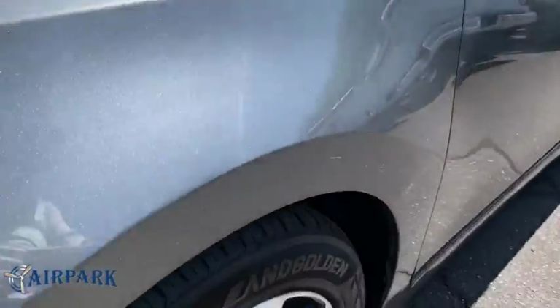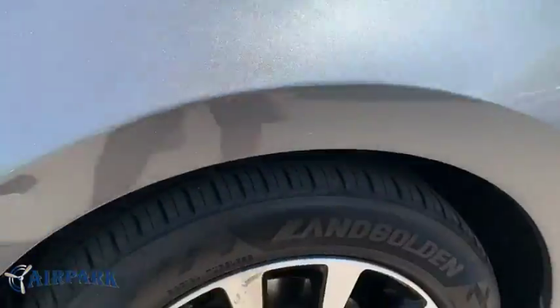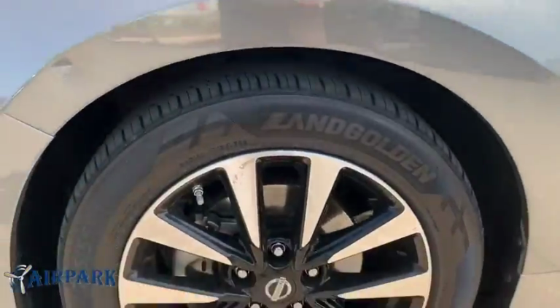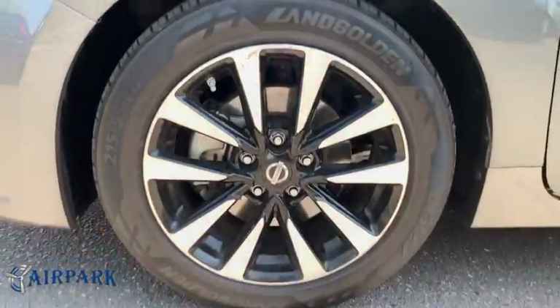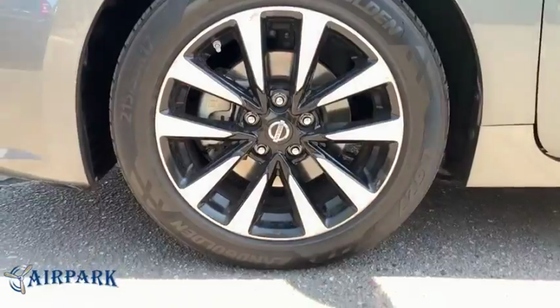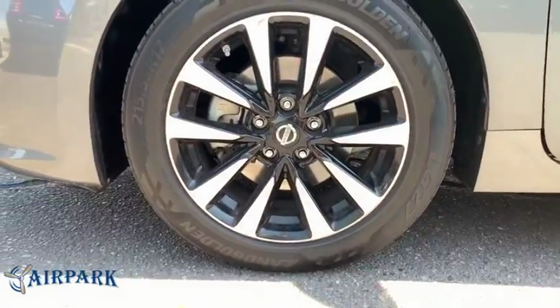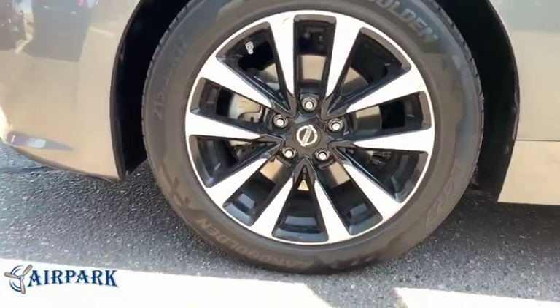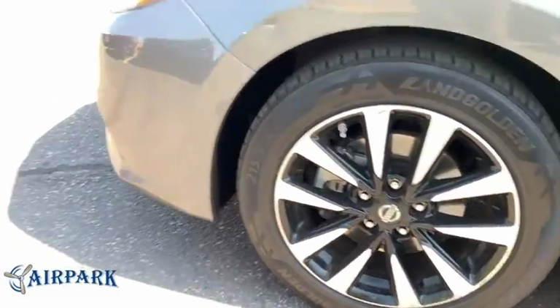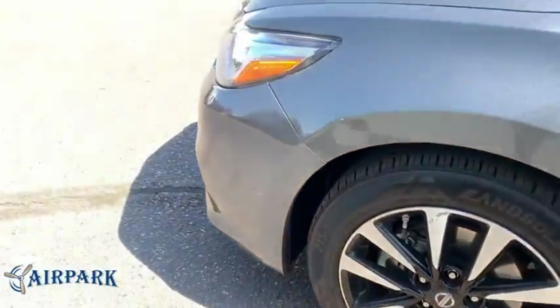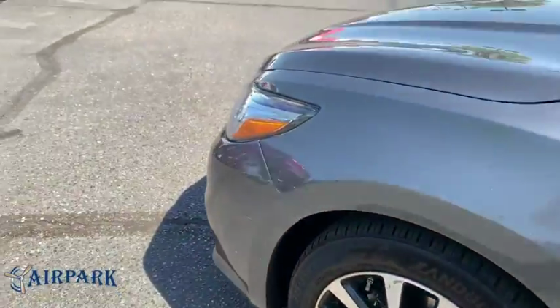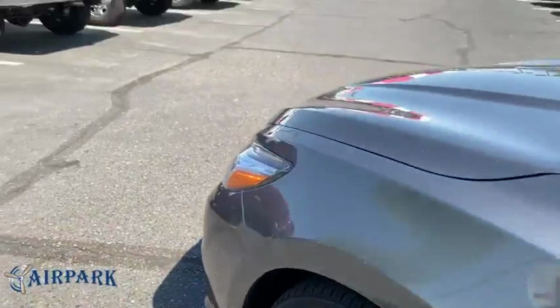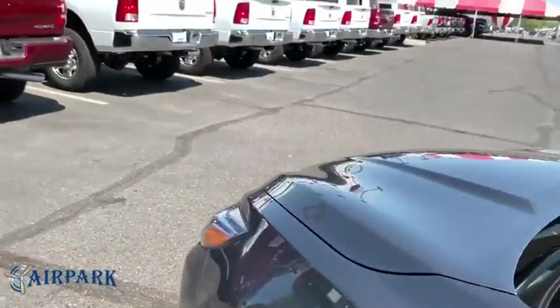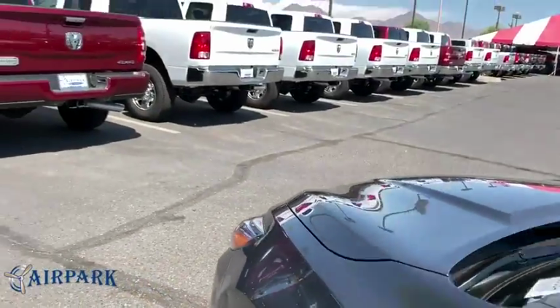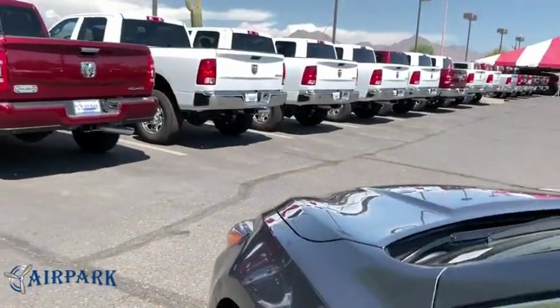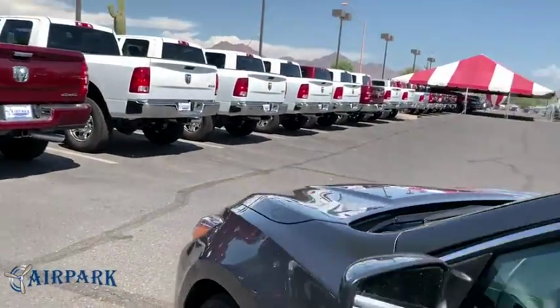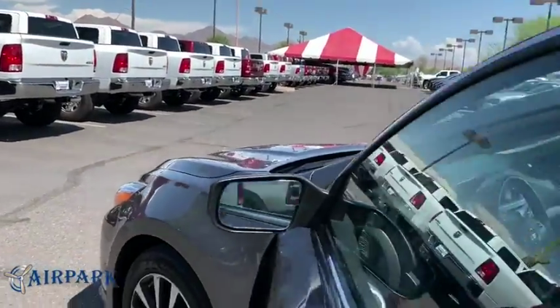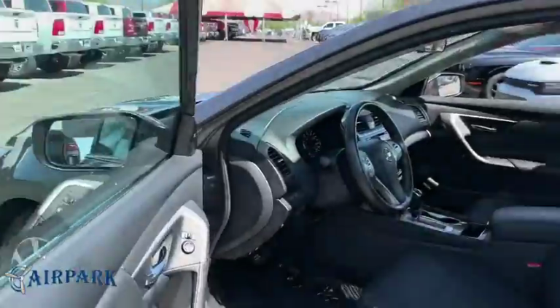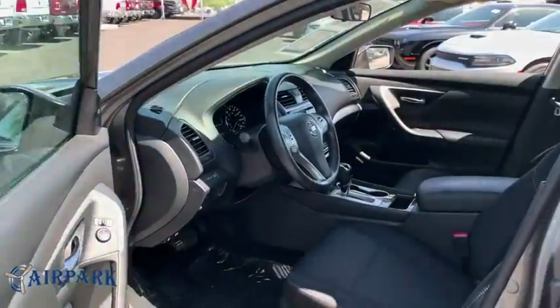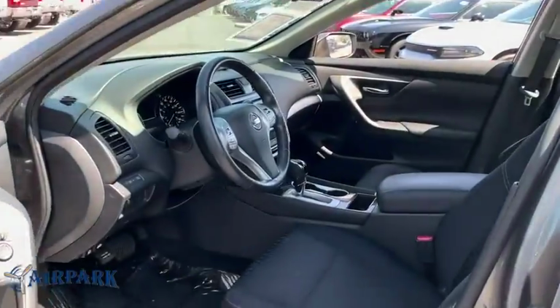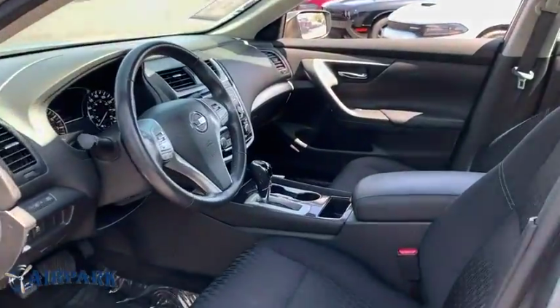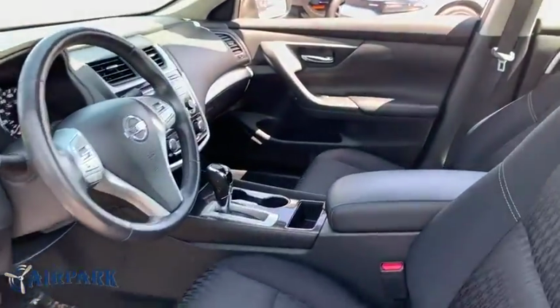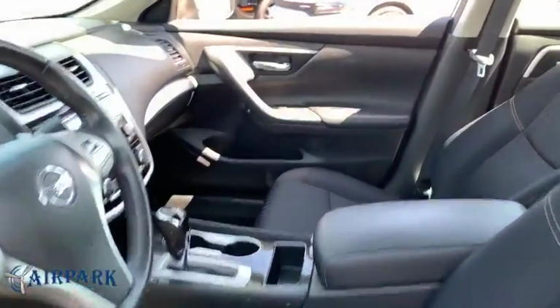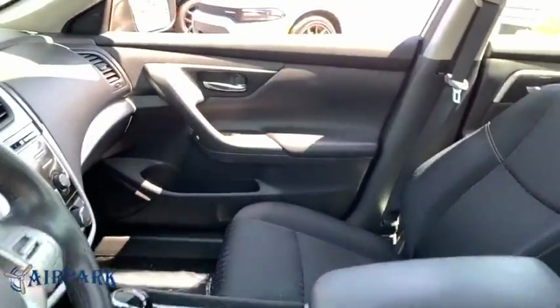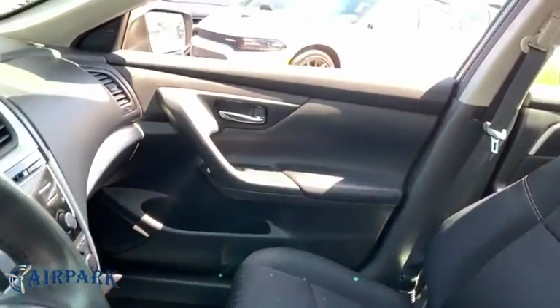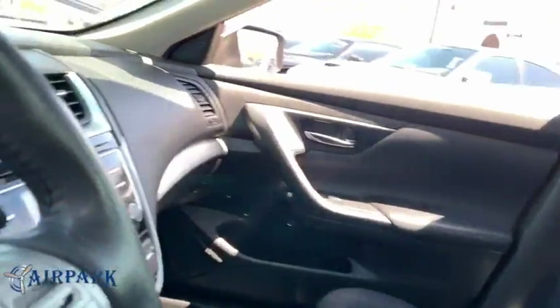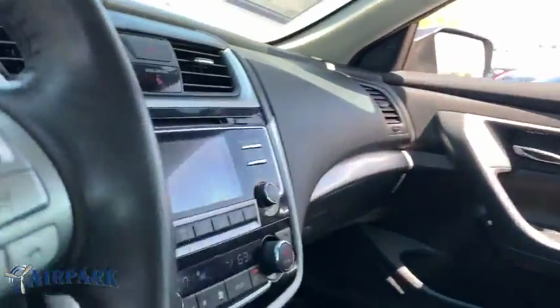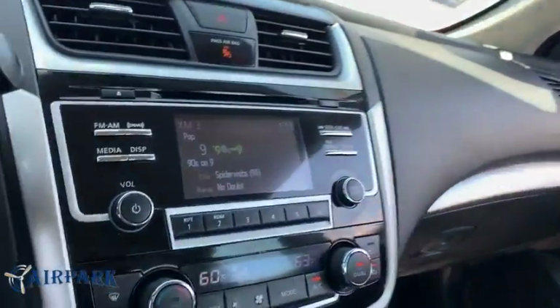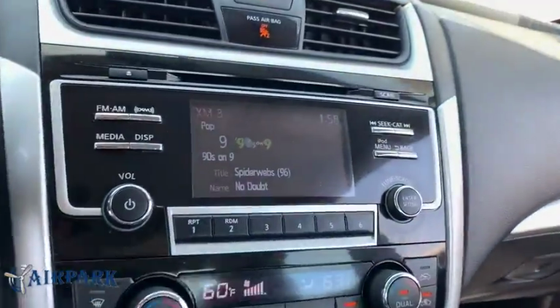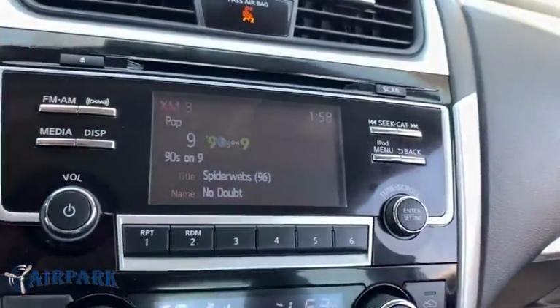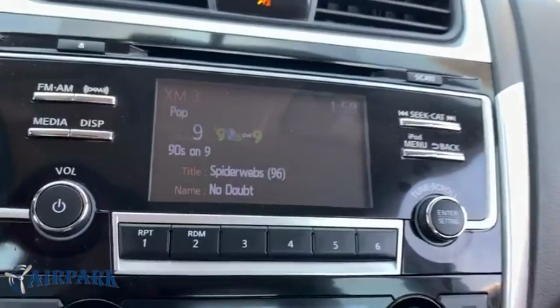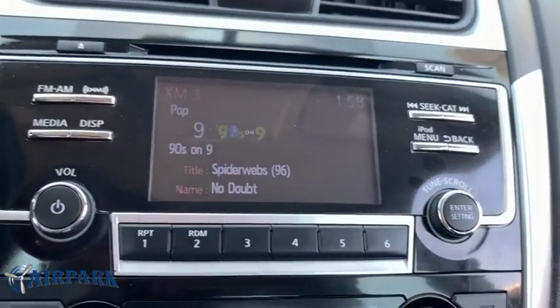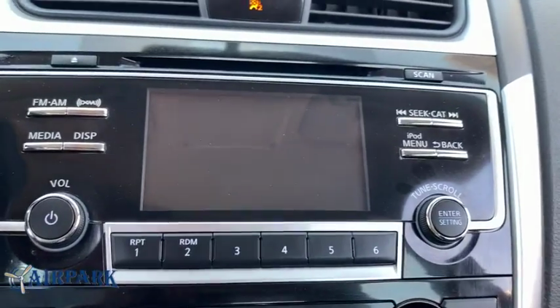Rear window defroster, power windows, electronic stability control, CD player, security system, fog lights, trip computer, panic alarm, brake assist, overhead console, tachometer, remote keyless entry.